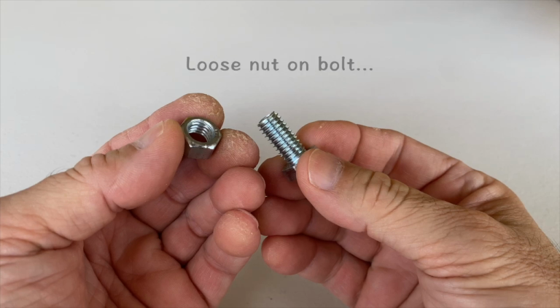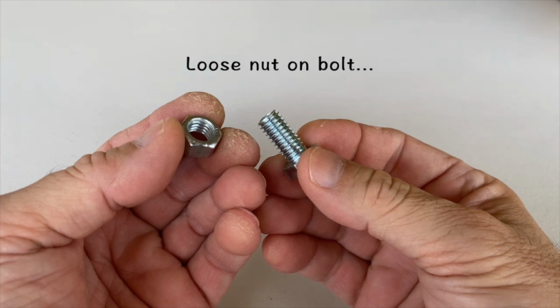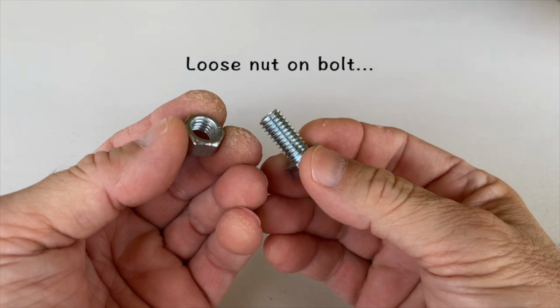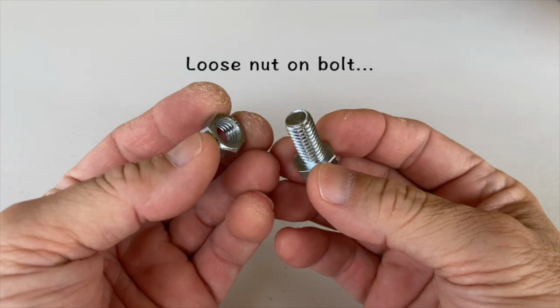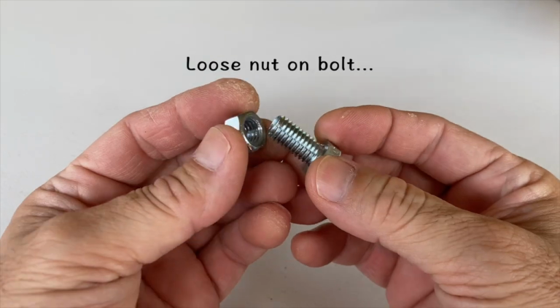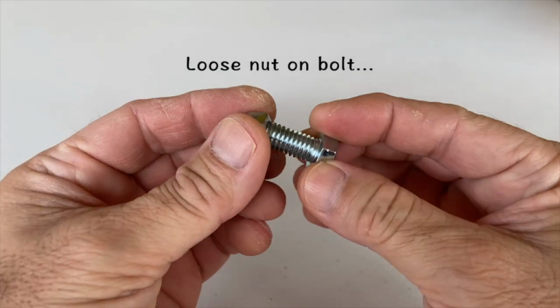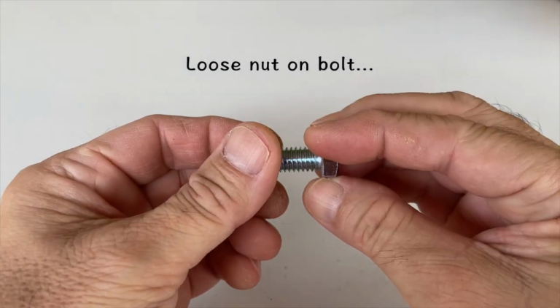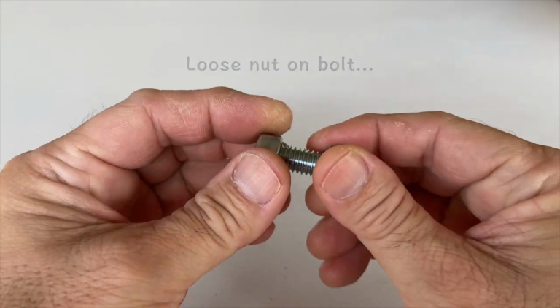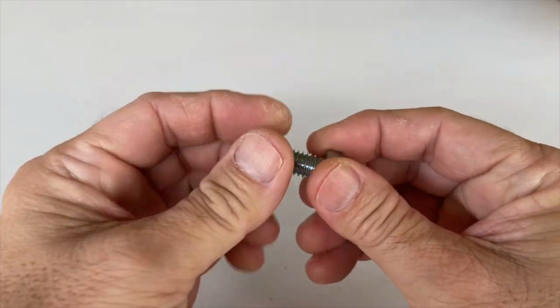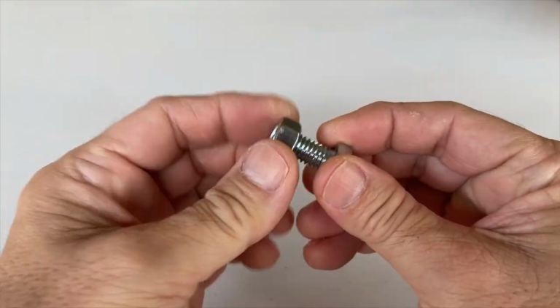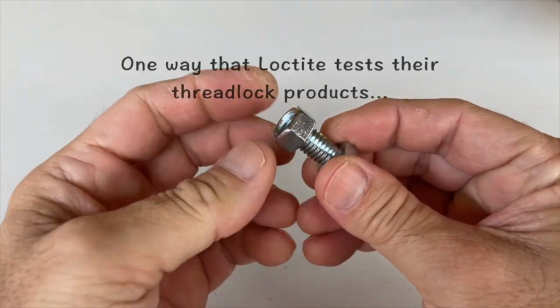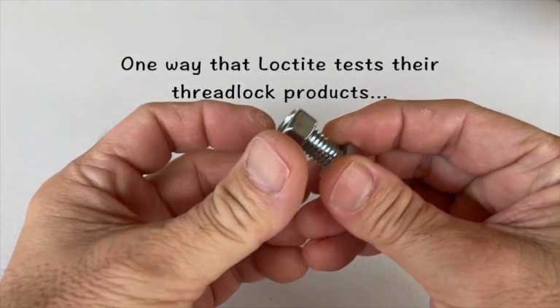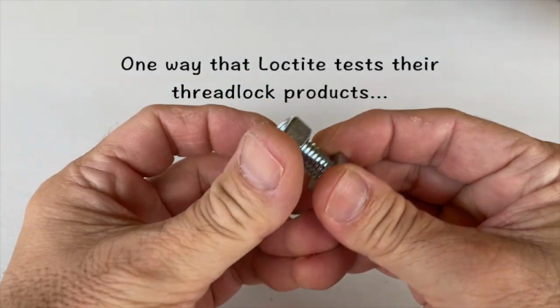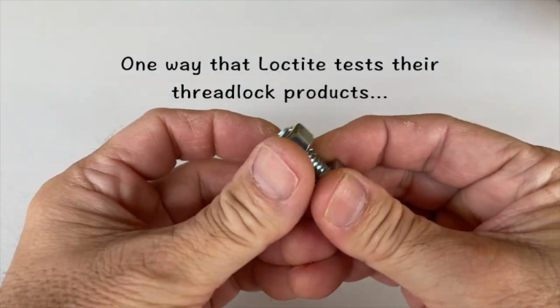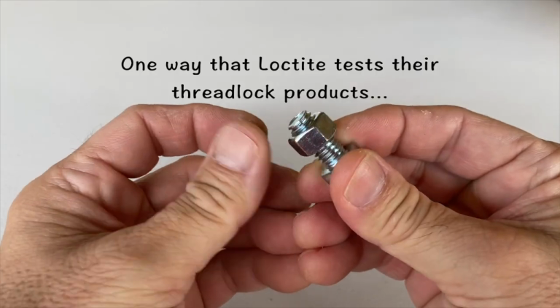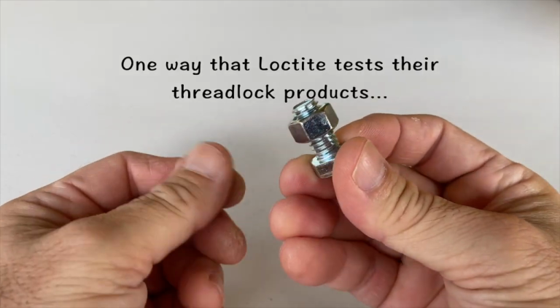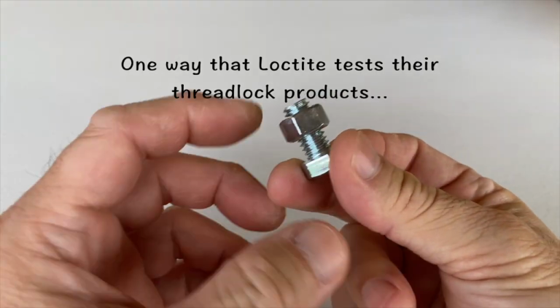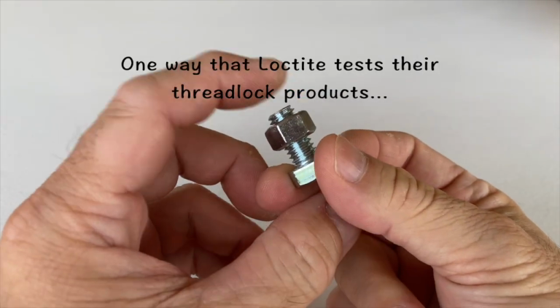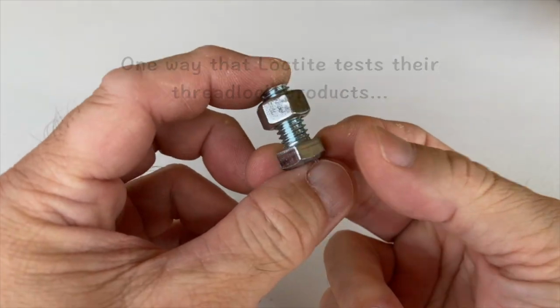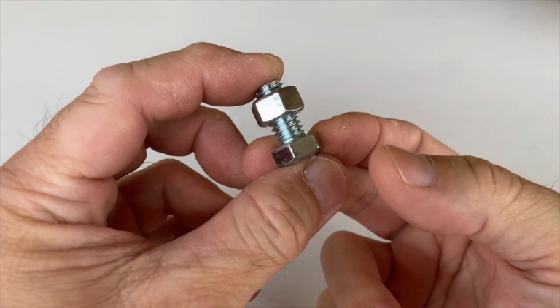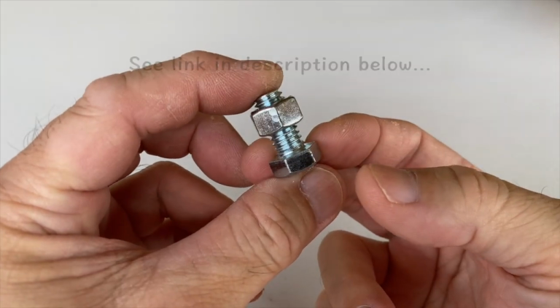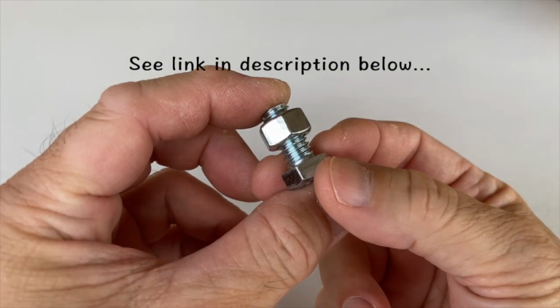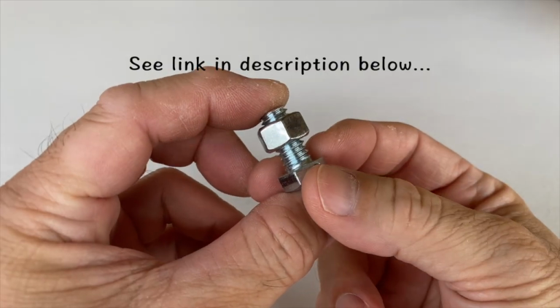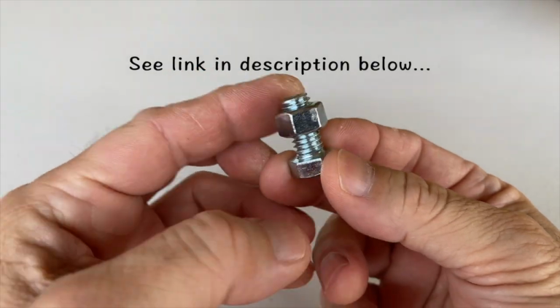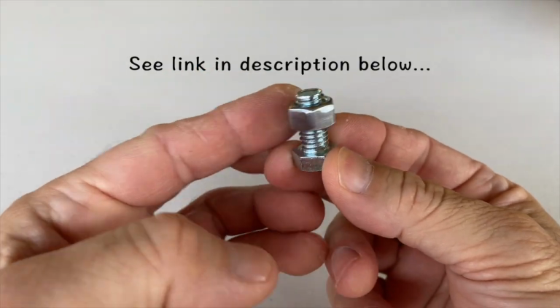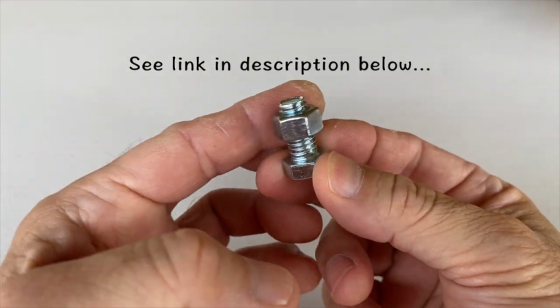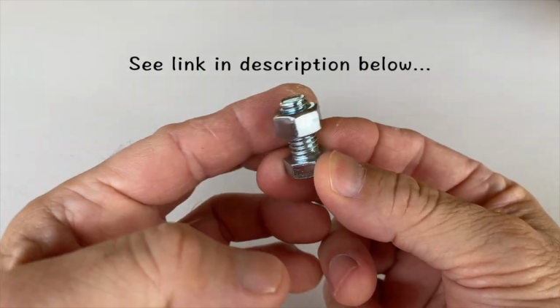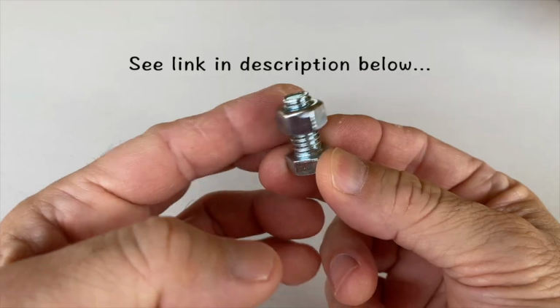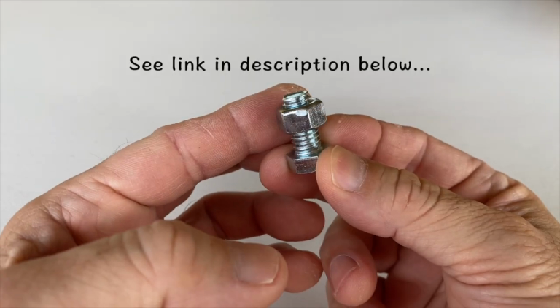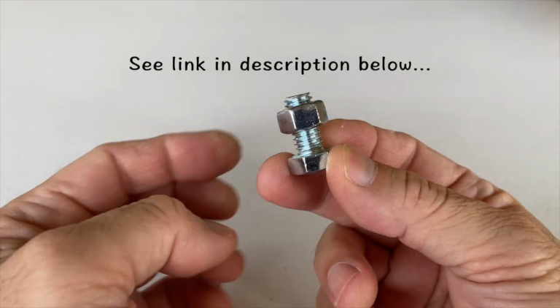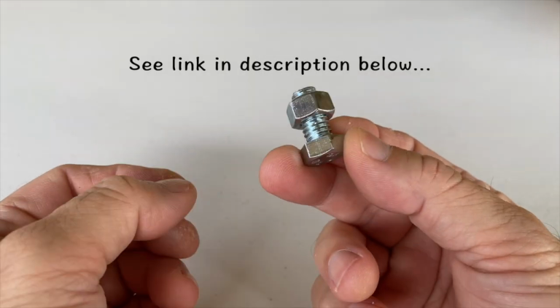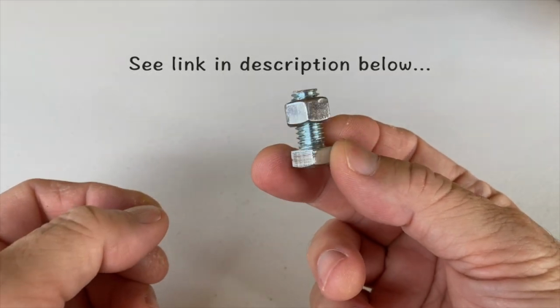Now before you drop a negative comment, a loose nut on a bolt is one way that Loctite tests the adhesive strength of its thread lock products. If you don't believe me, a link to a Loctite video is in the description below.